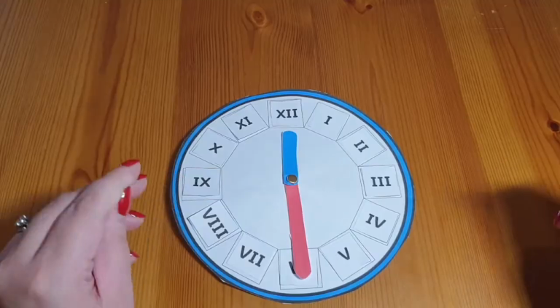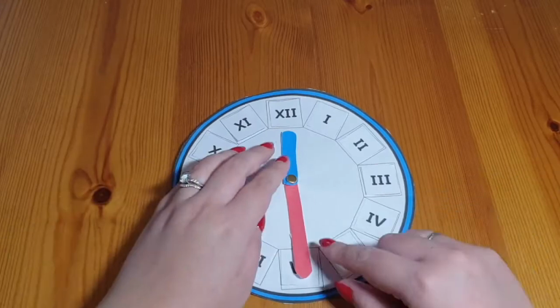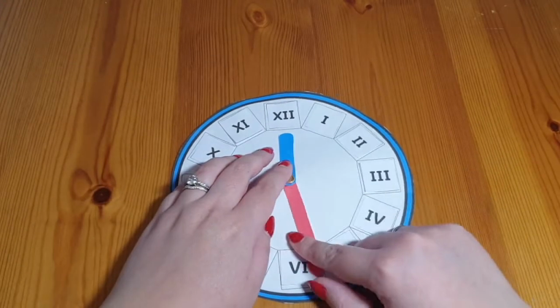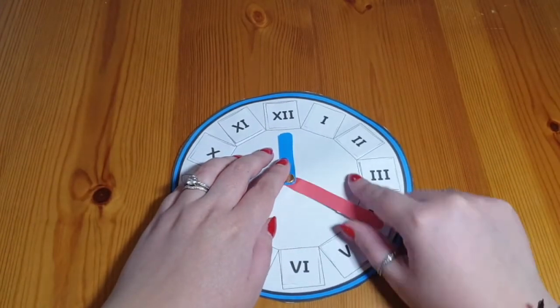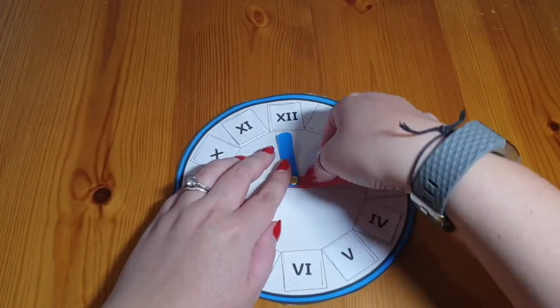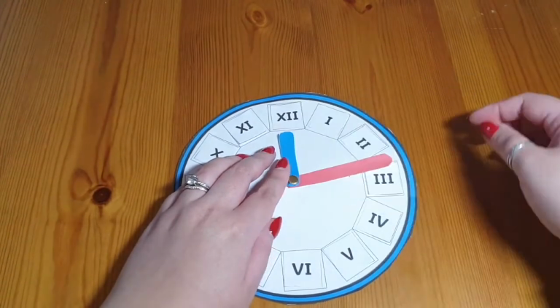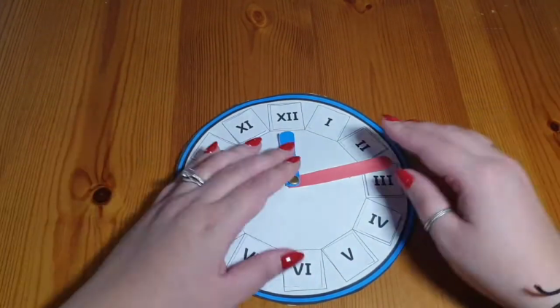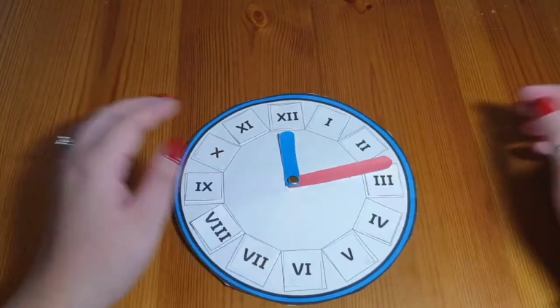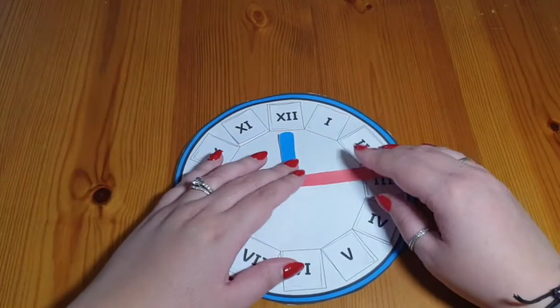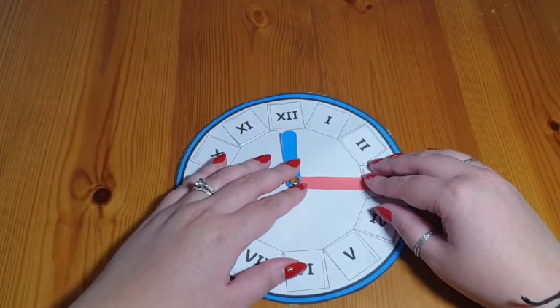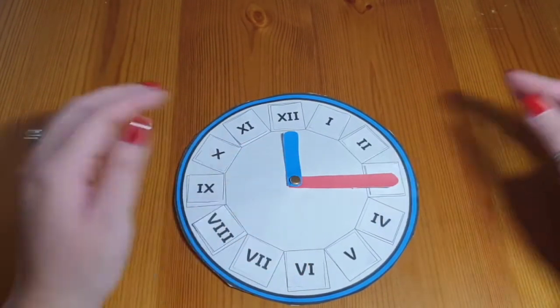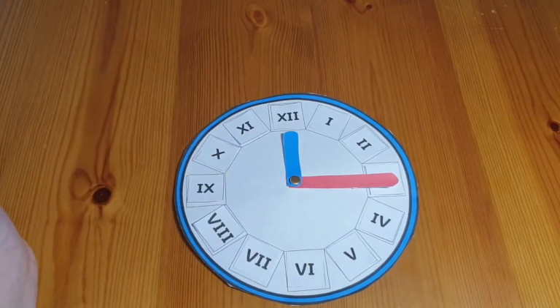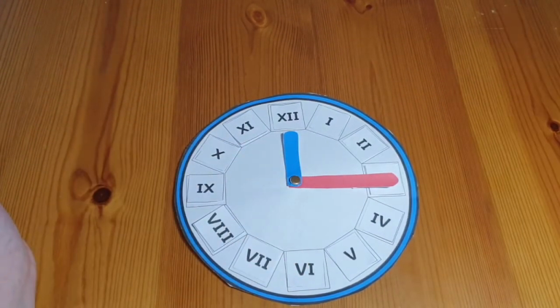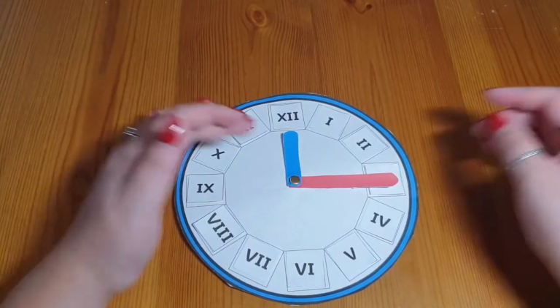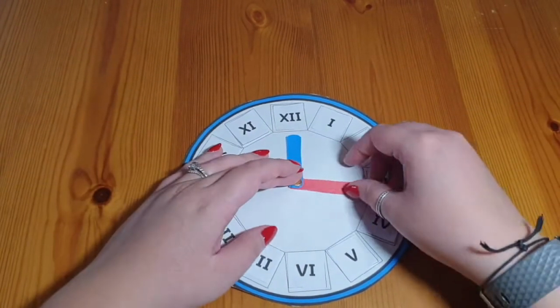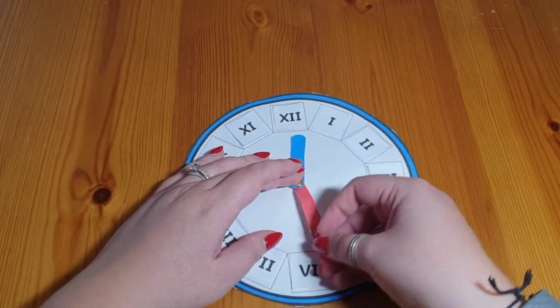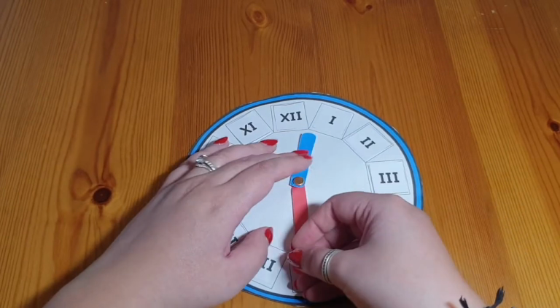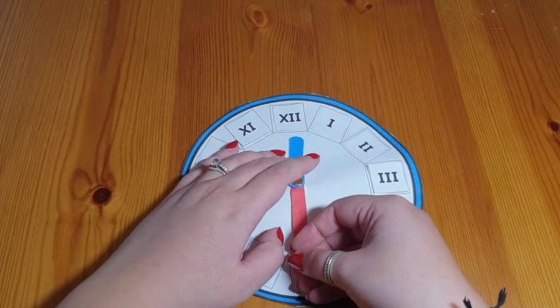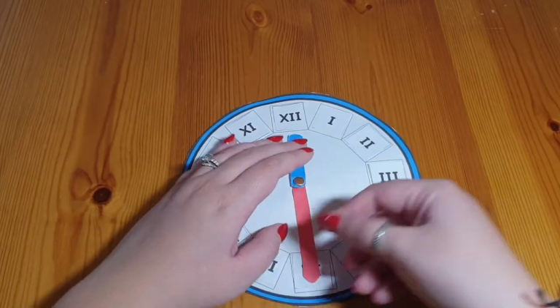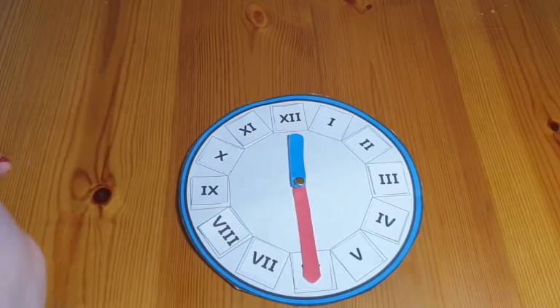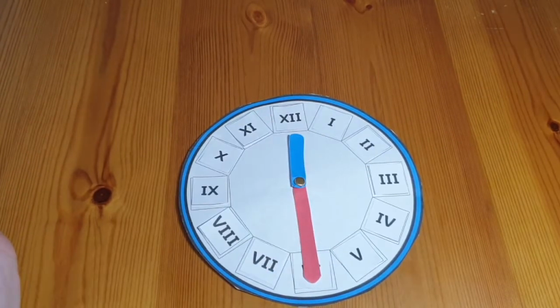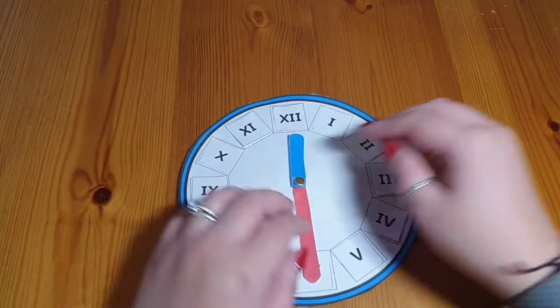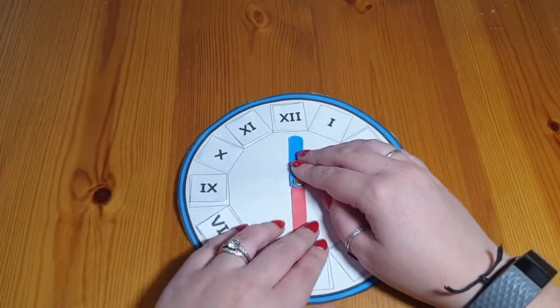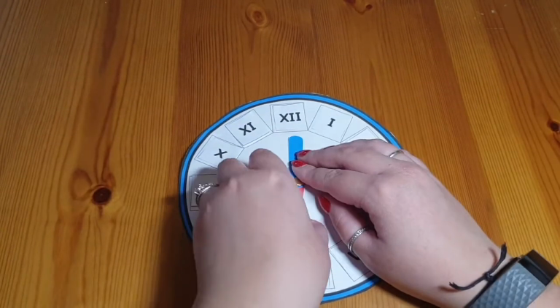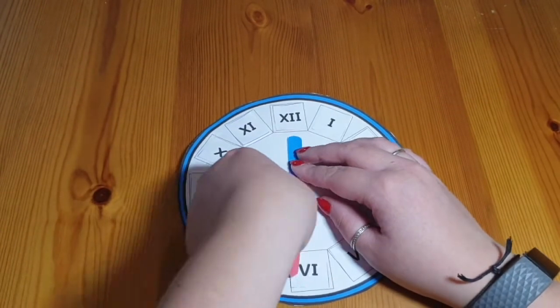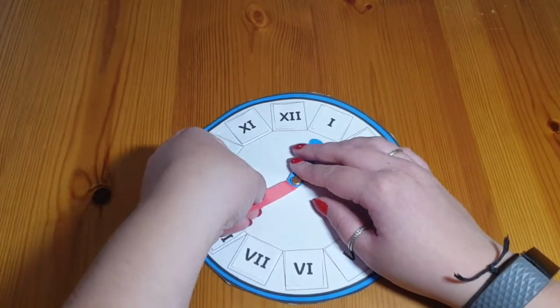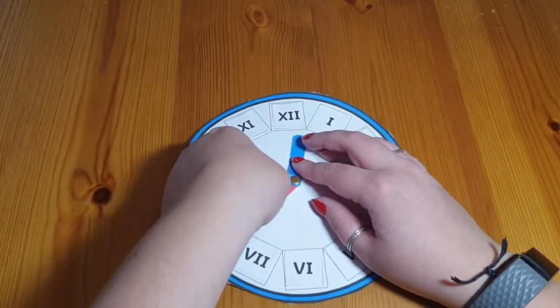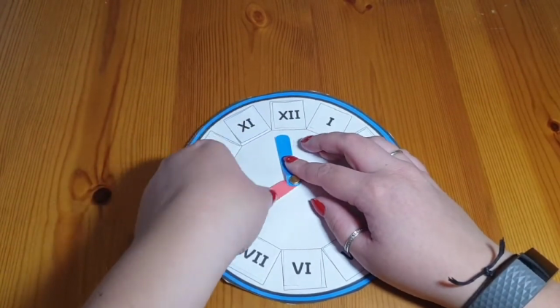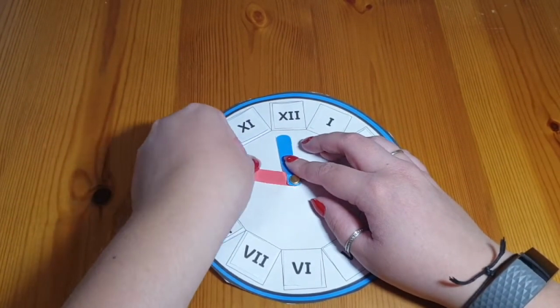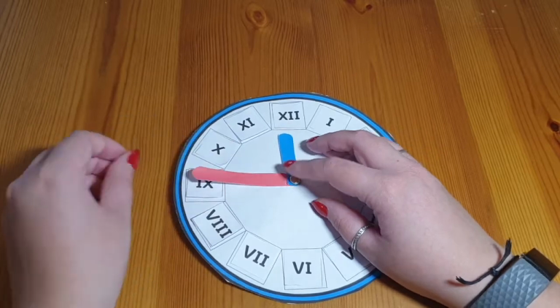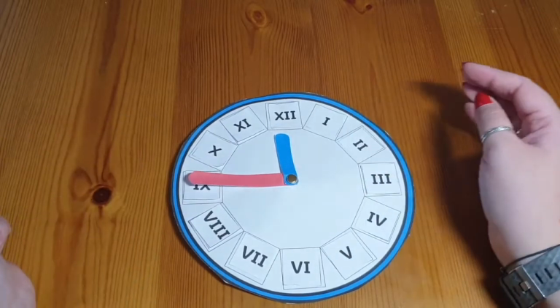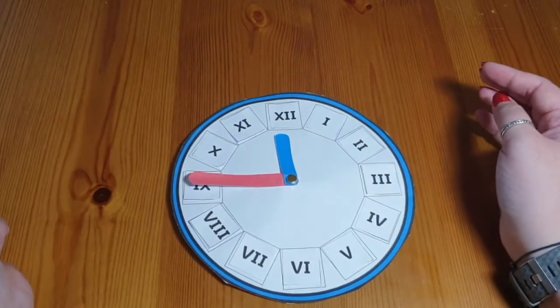Not only can you practice identifying Roman numerals, you can also practice telling the time. Quarter past. Half past. Quarter to.